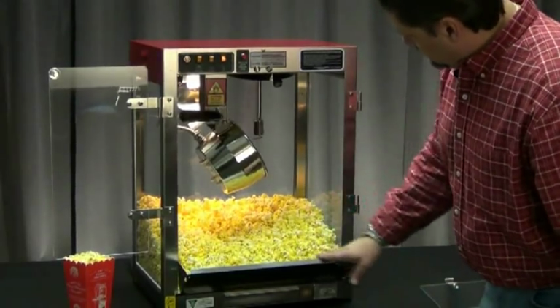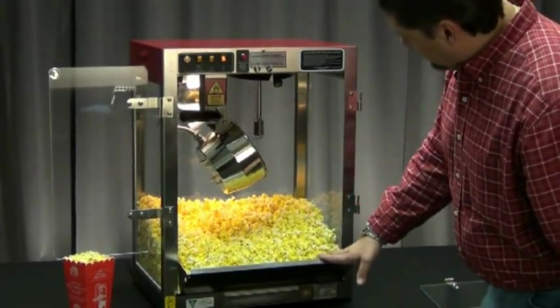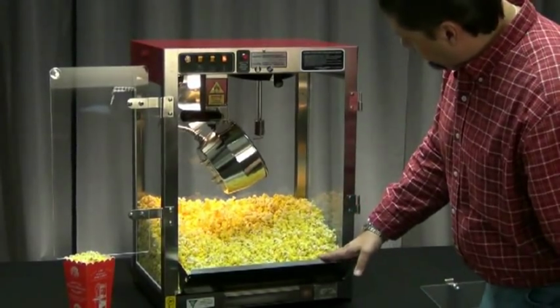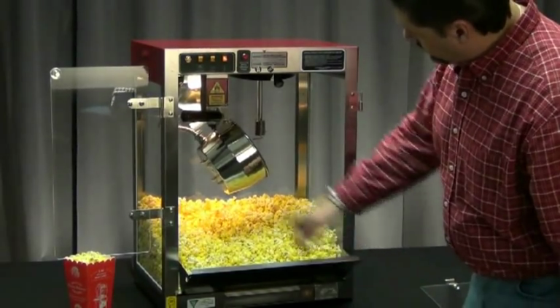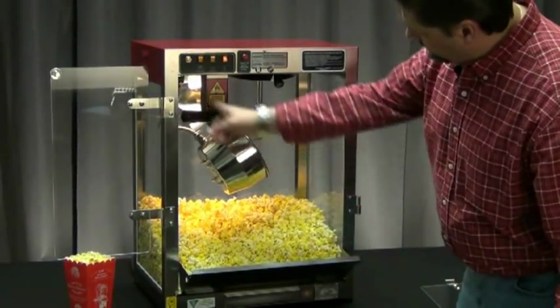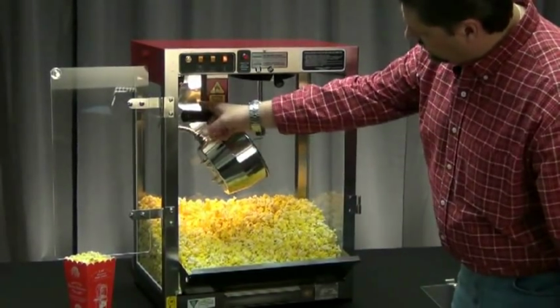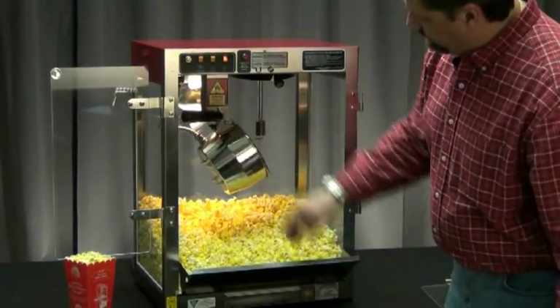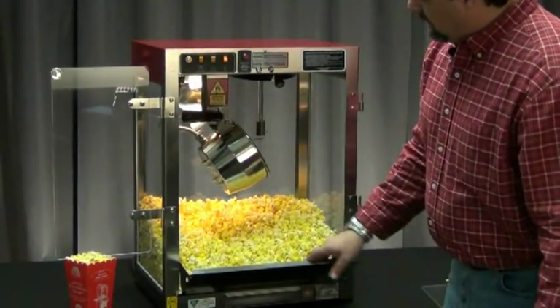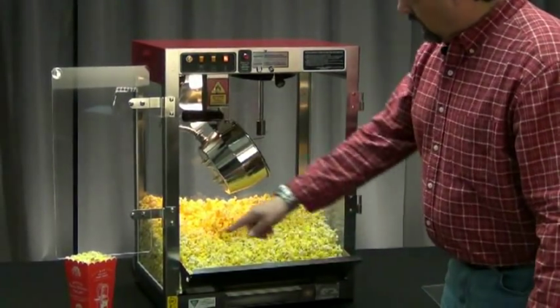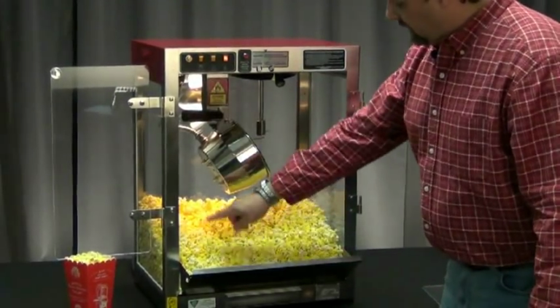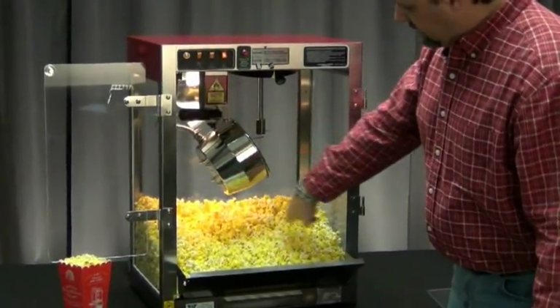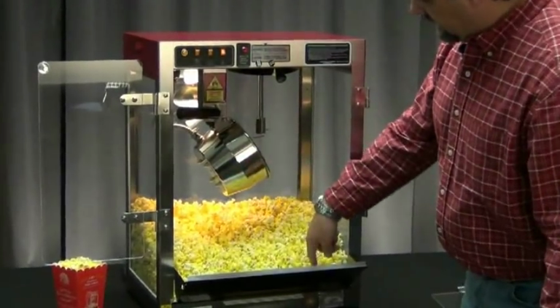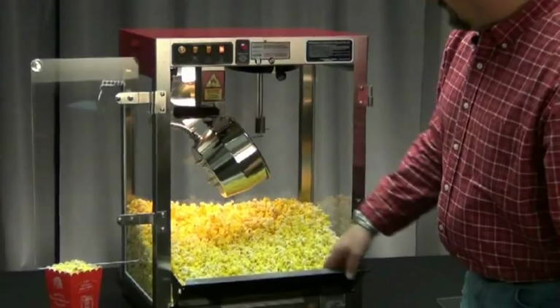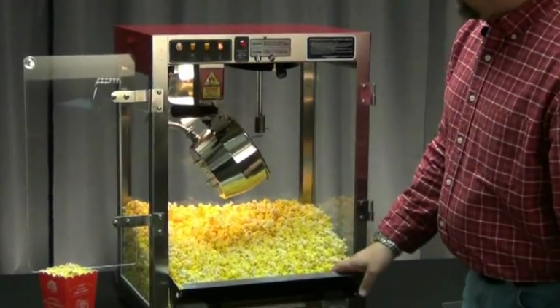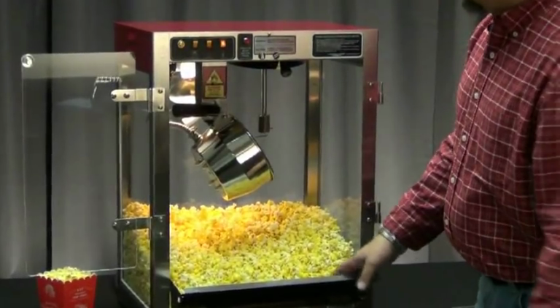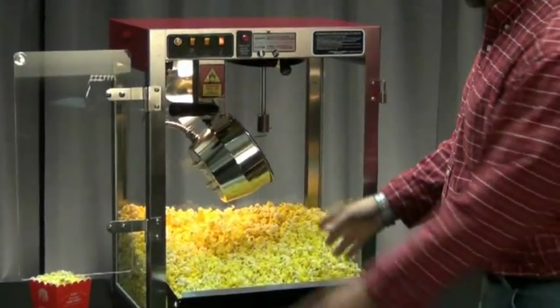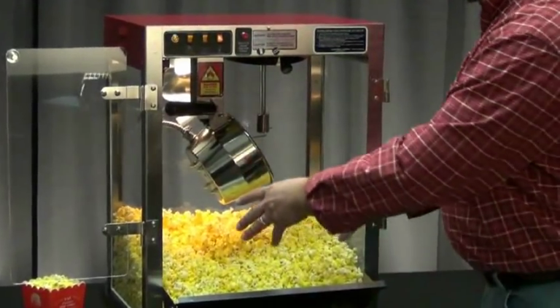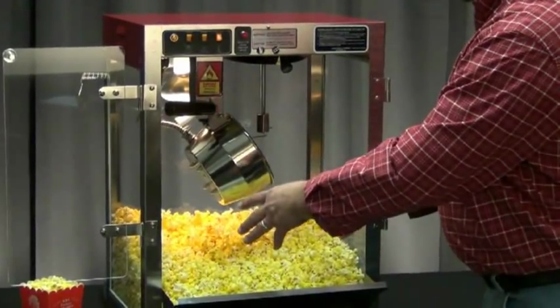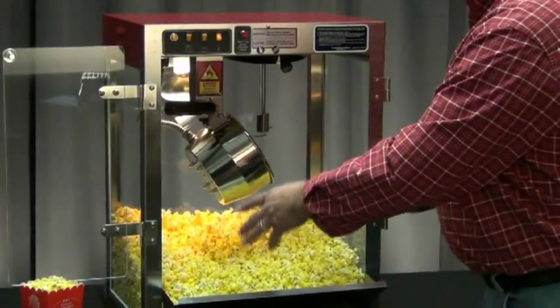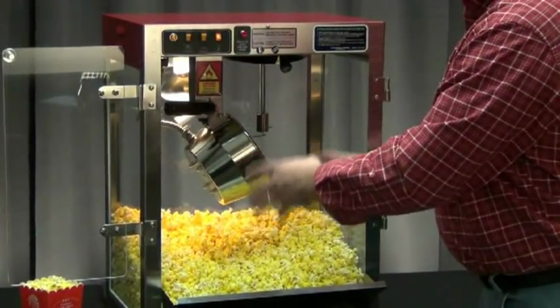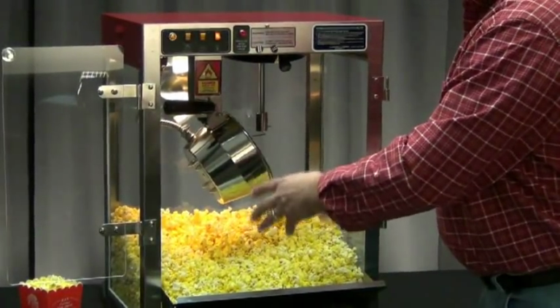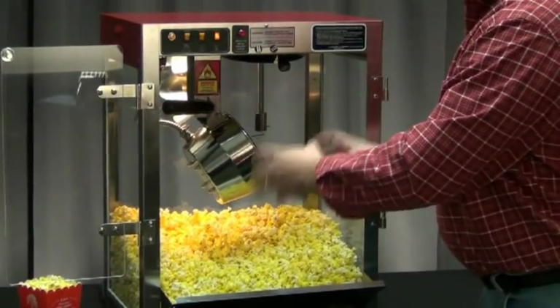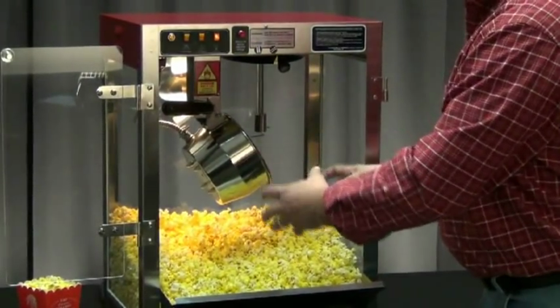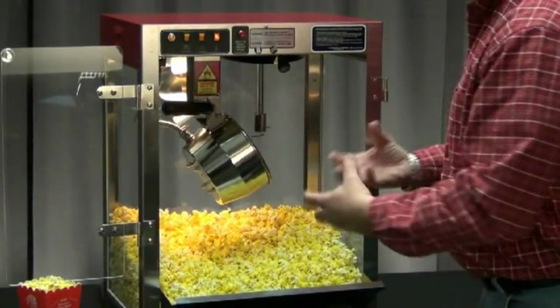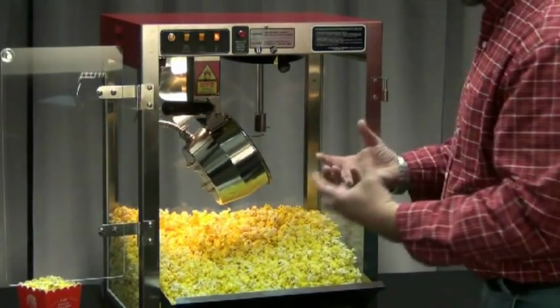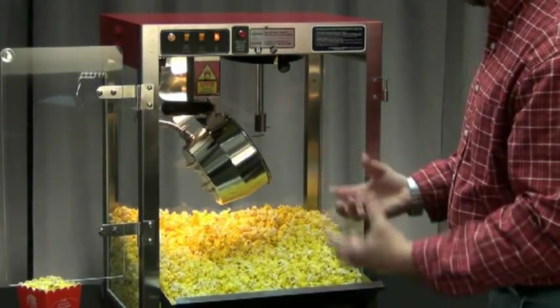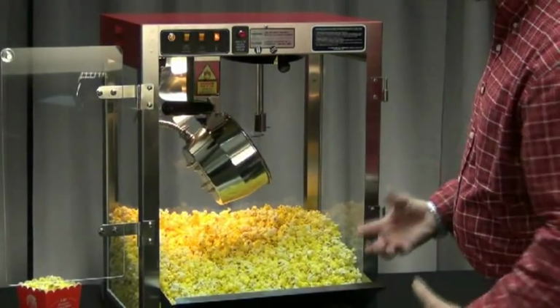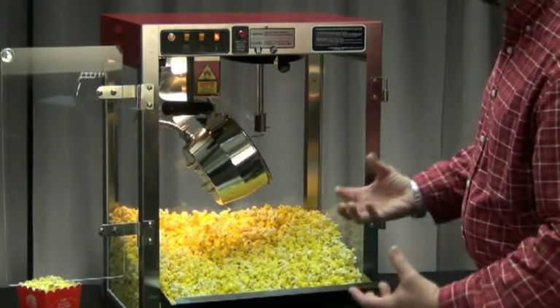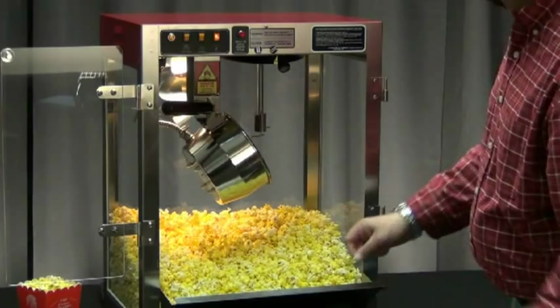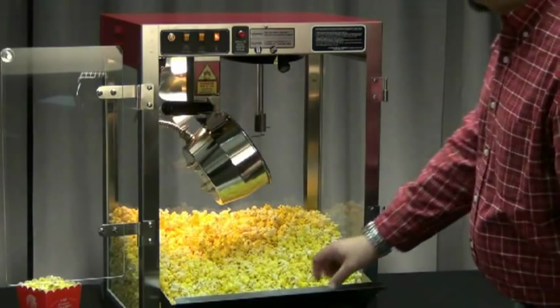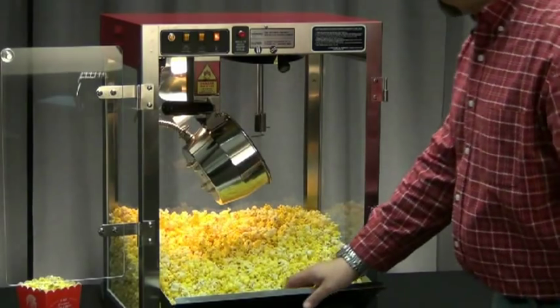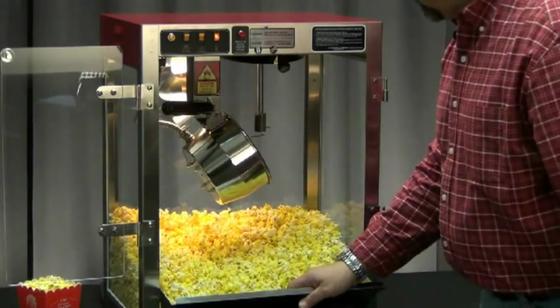Inside the cabinet here, we have a heat lamp along with a heated deck on the bottom, which is going to keep this corn dry and crispy so it tastes really fresh and really good.